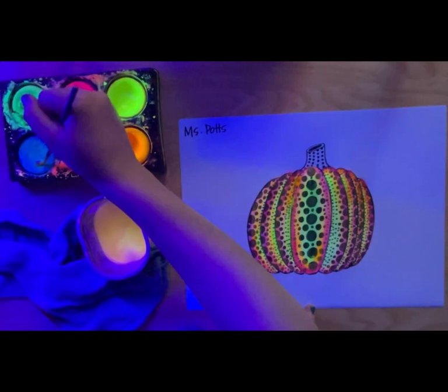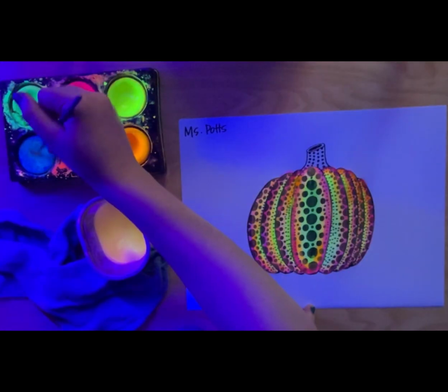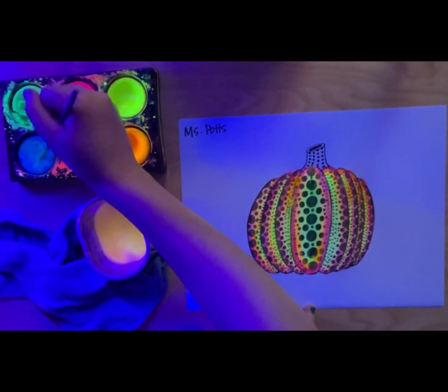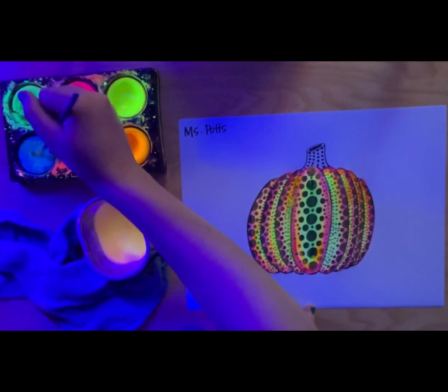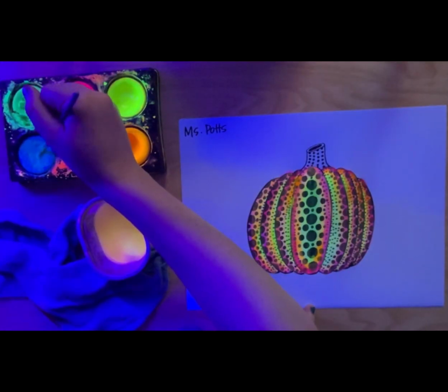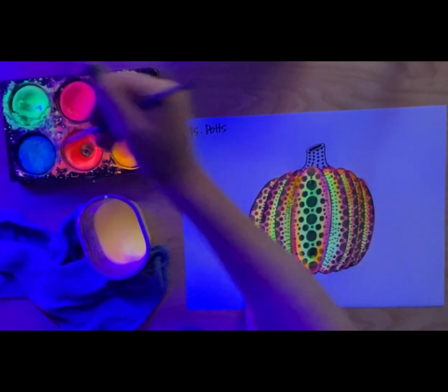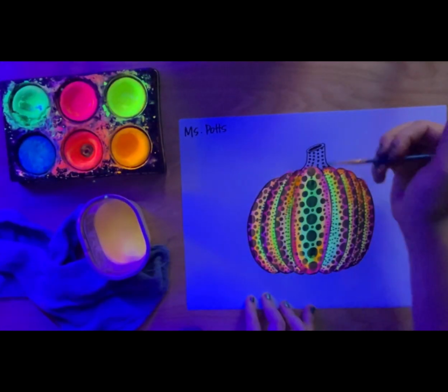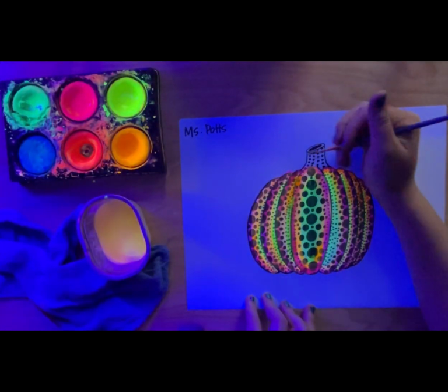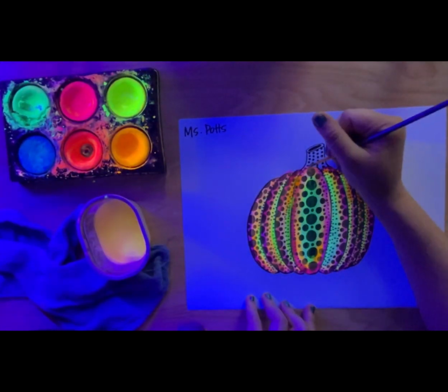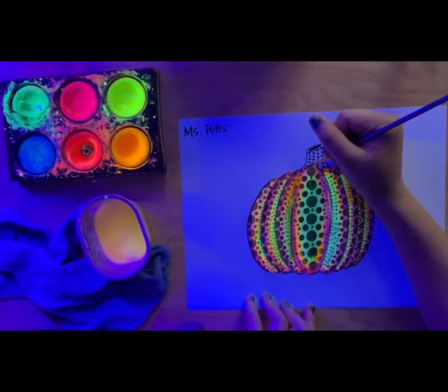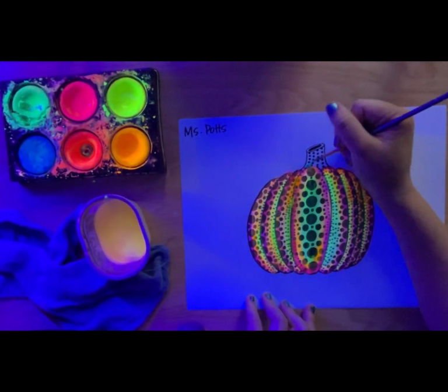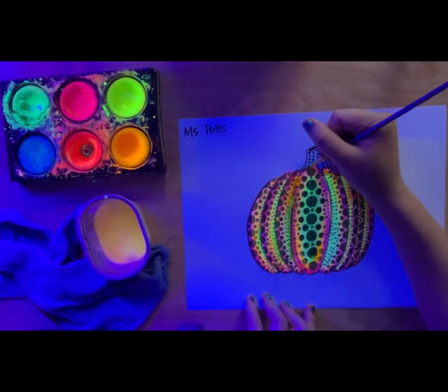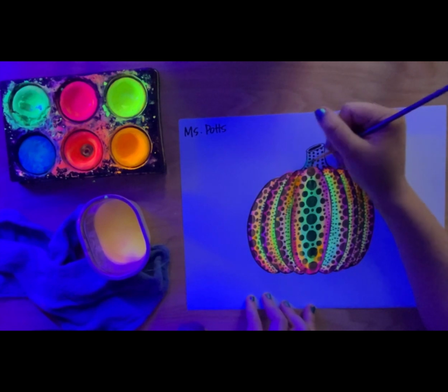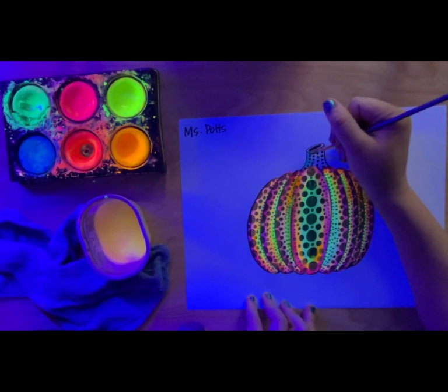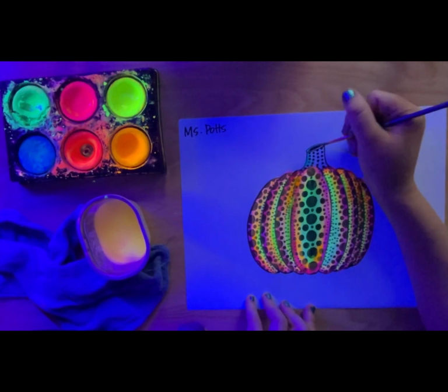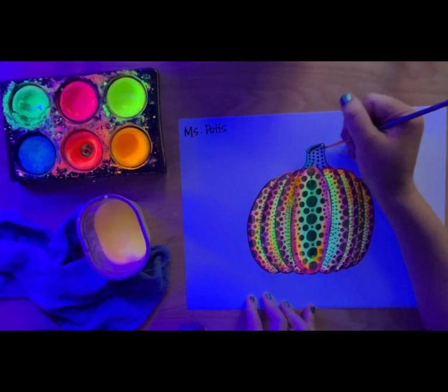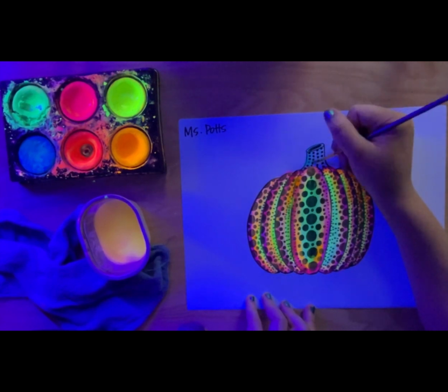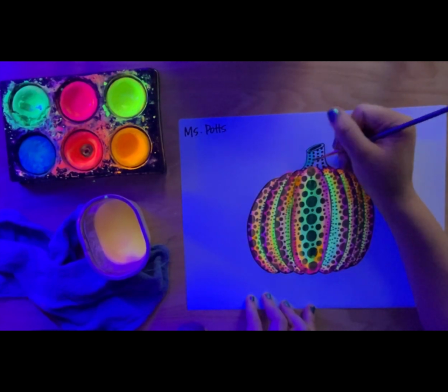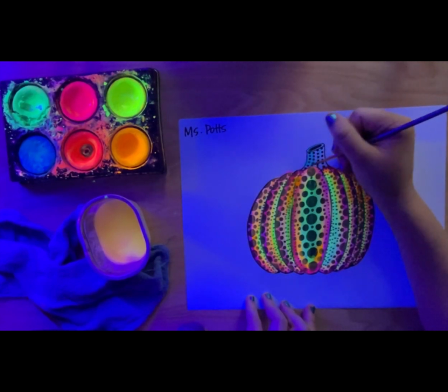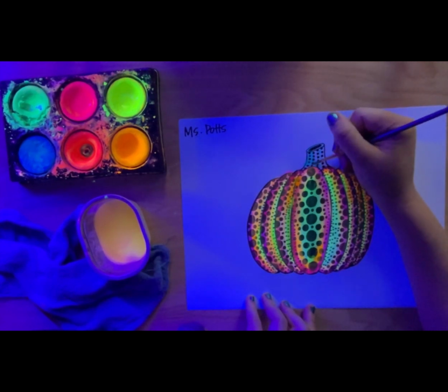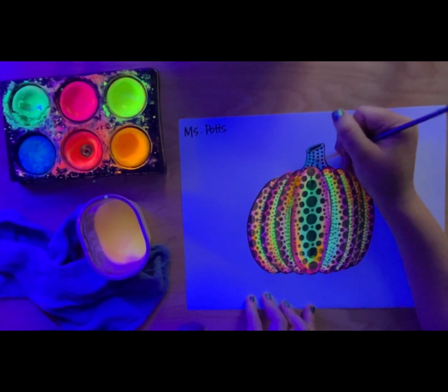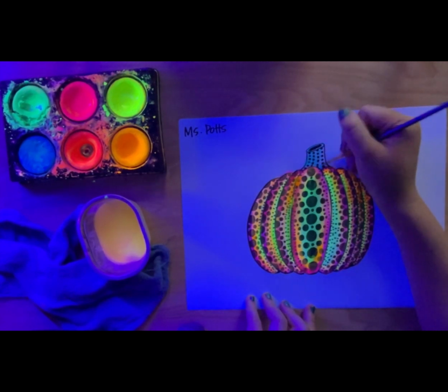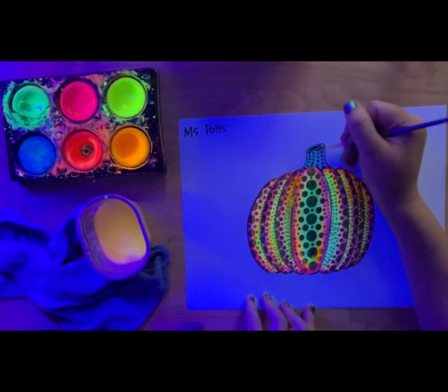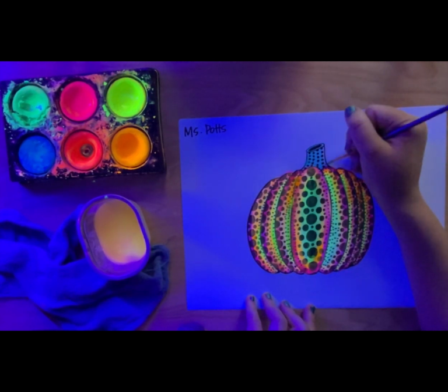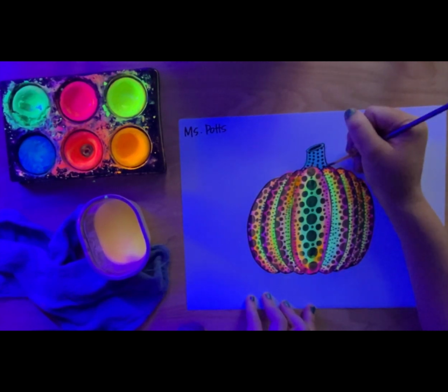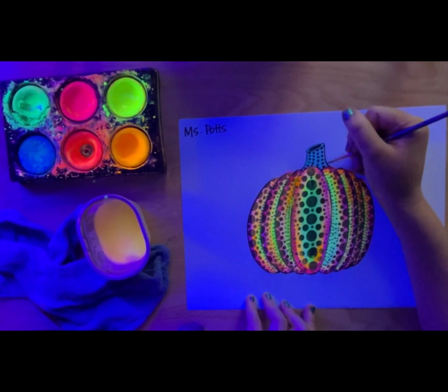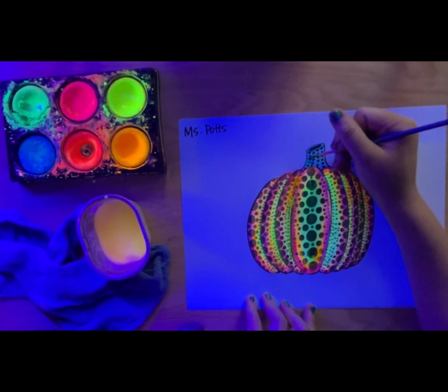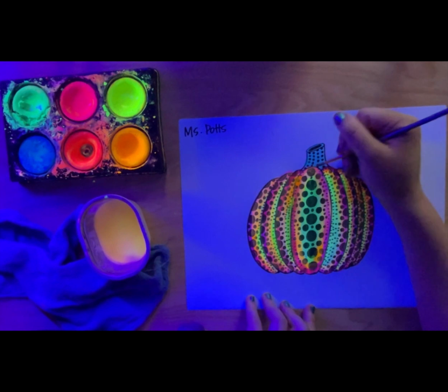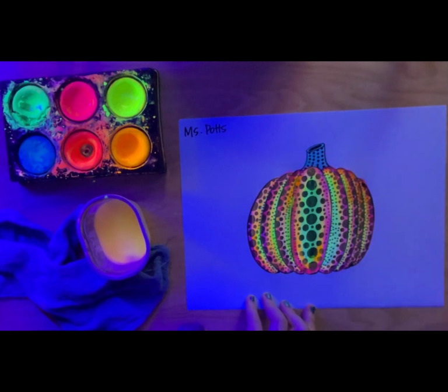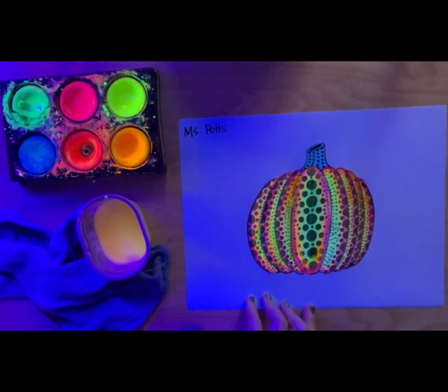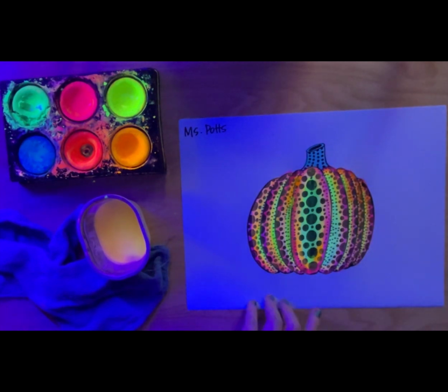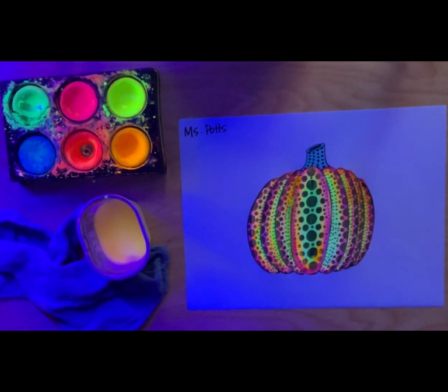How have we used repetition in this artwork so far? Repetition means using the same shape, color, or pattern more than once in your artwork. This makes your art look interesting and can even create a rhythm, like a beat in music.